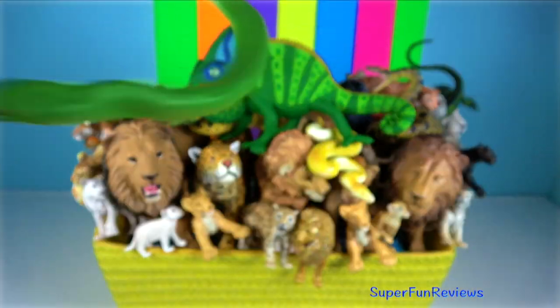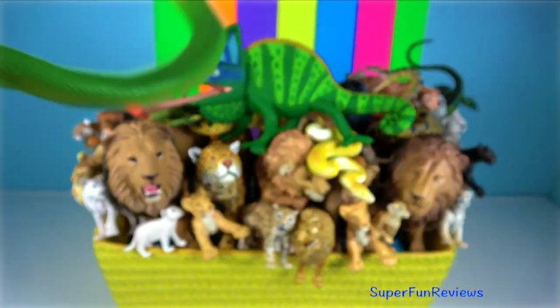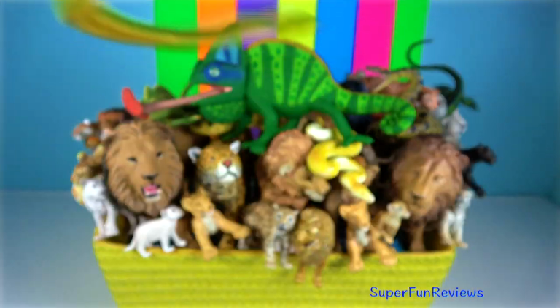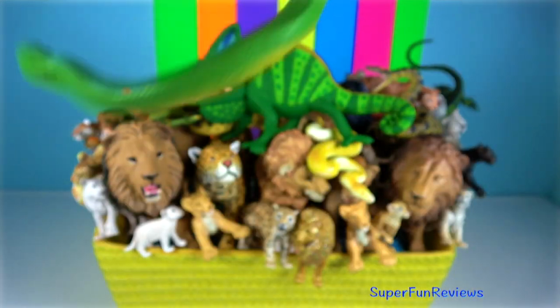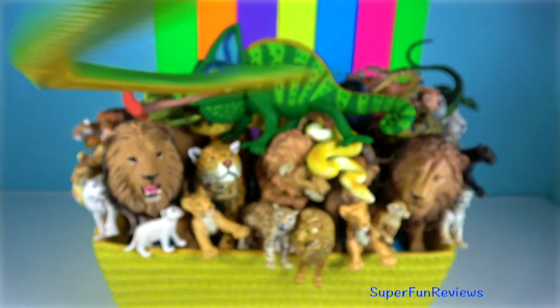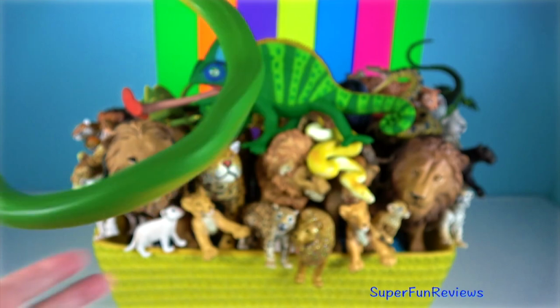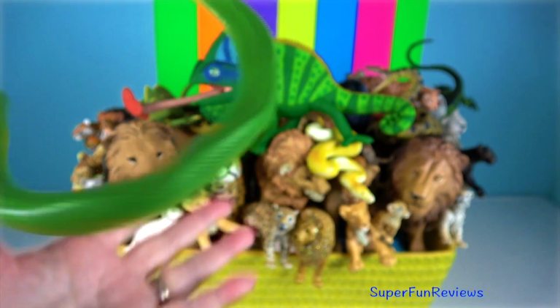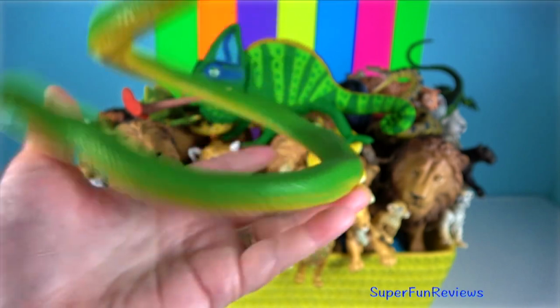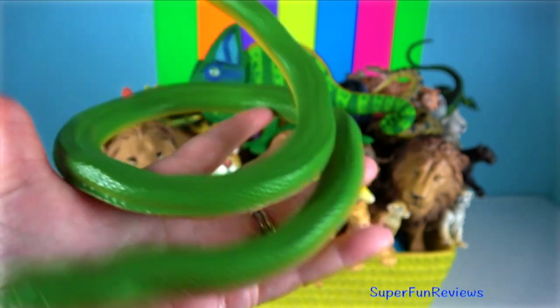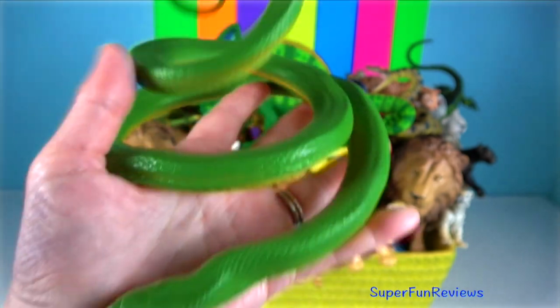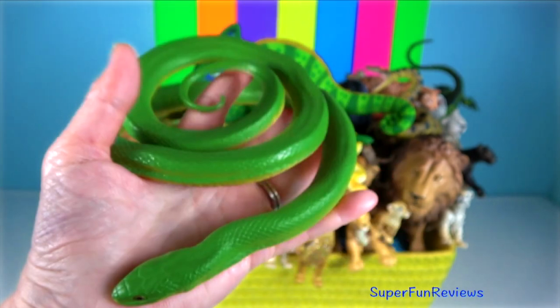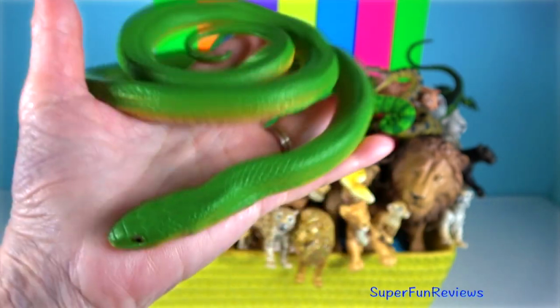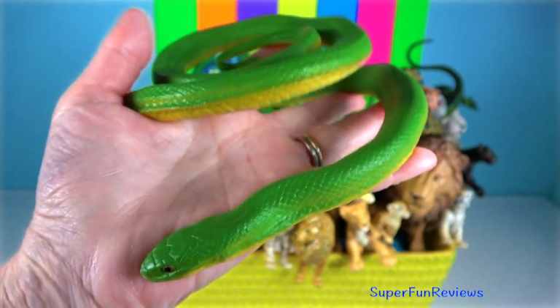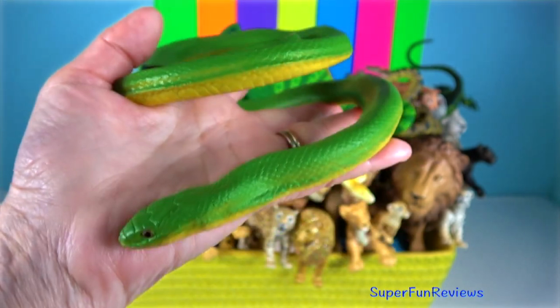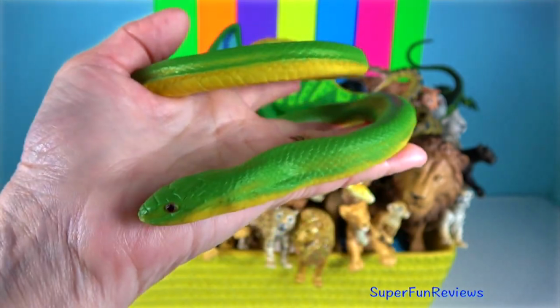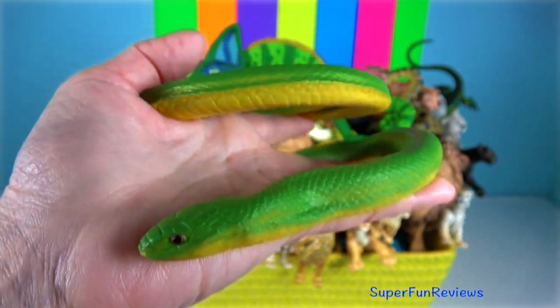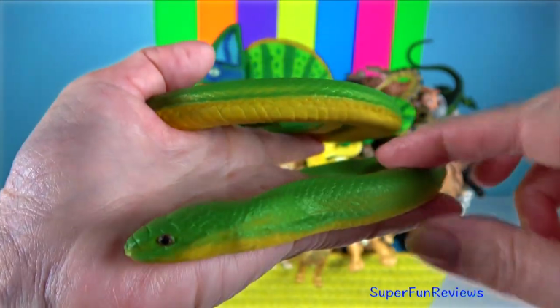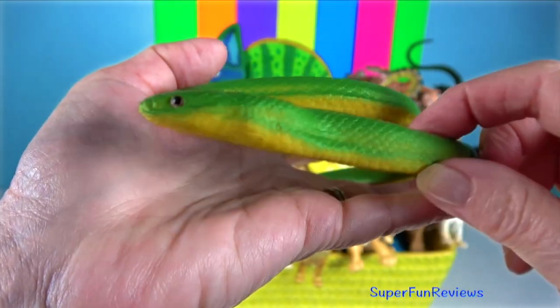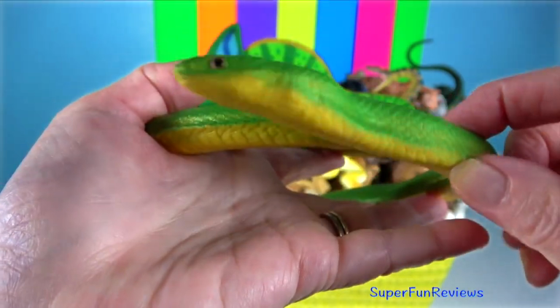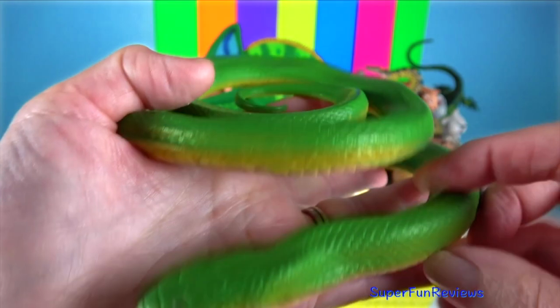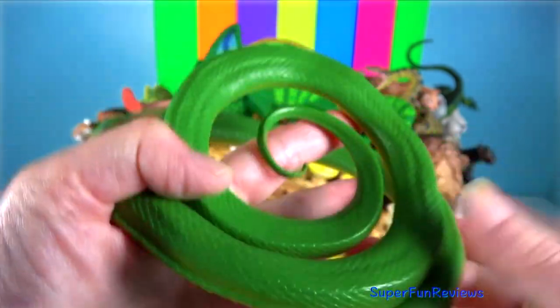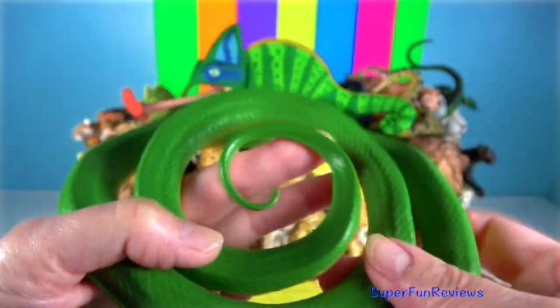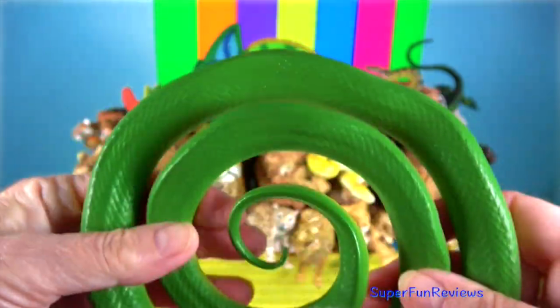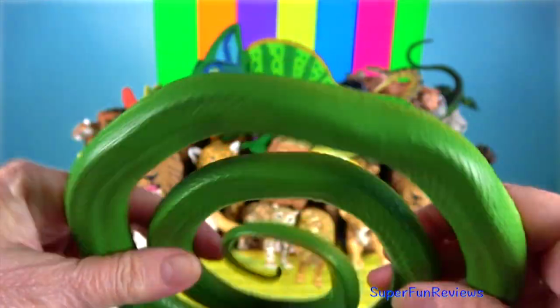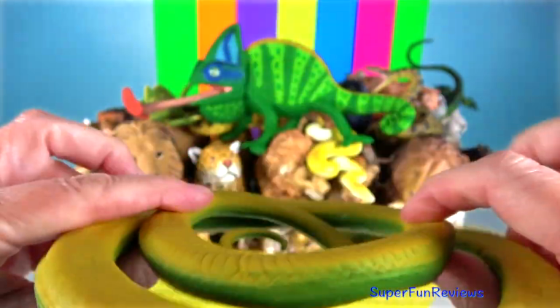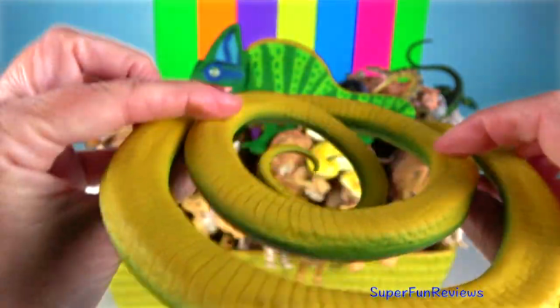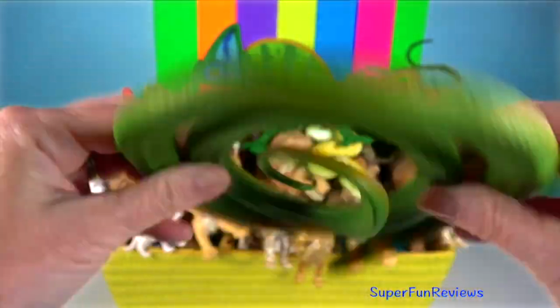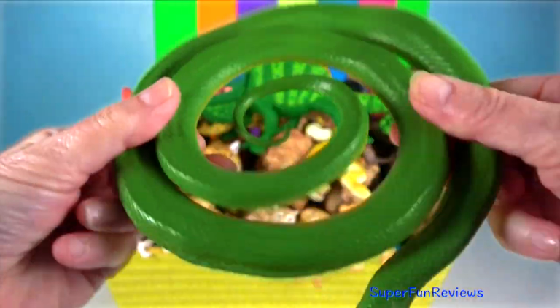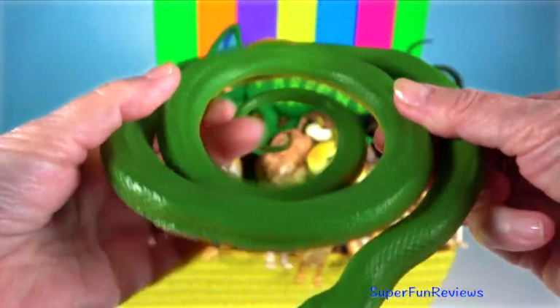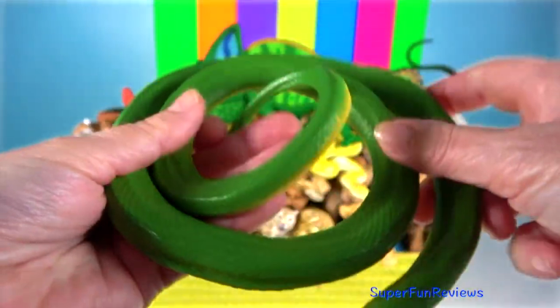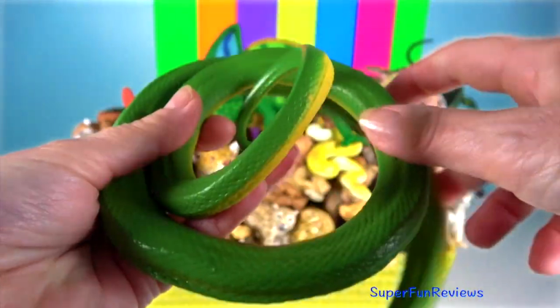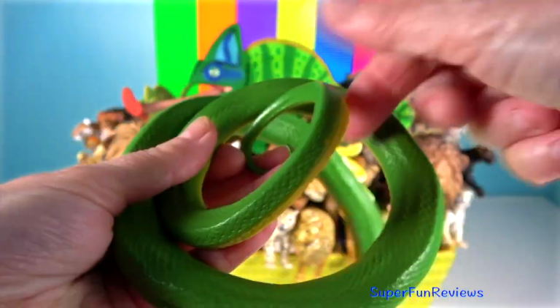Rough Green Snake. It is a non-venomous North American colour breed. It is highly arboreal and is also a good swimmer.